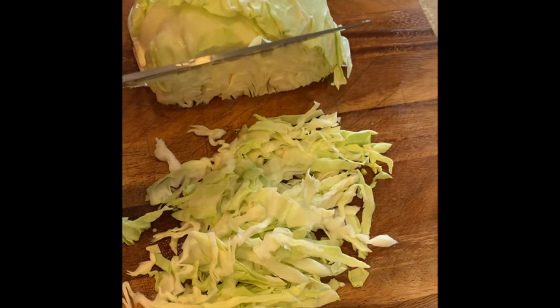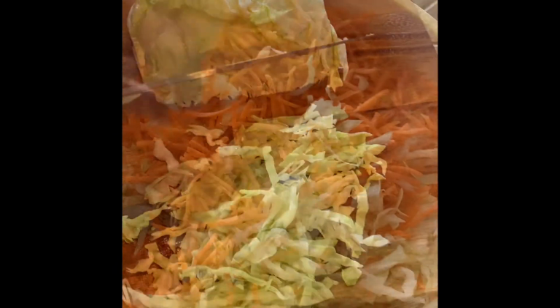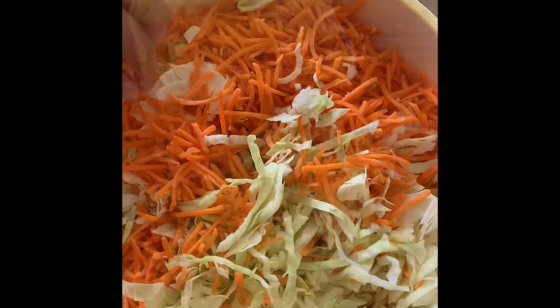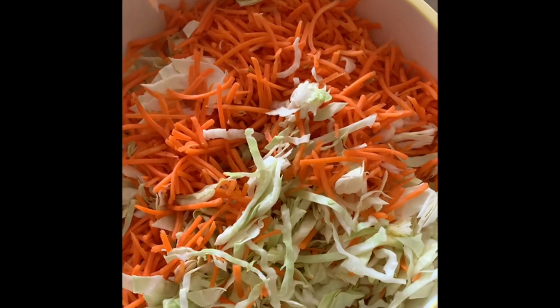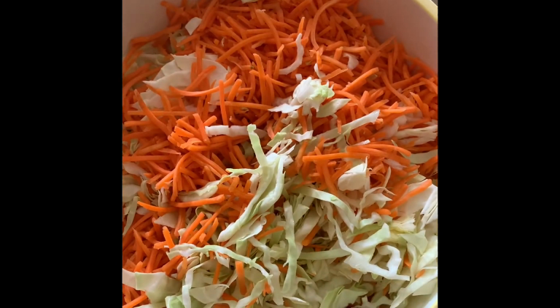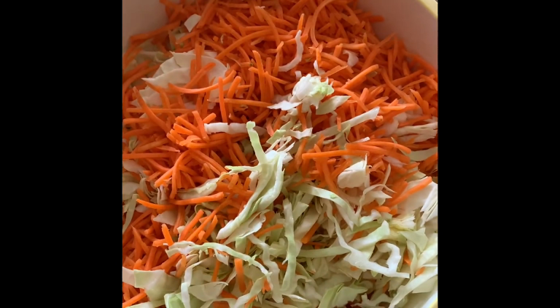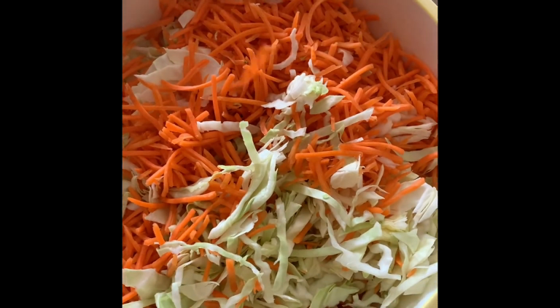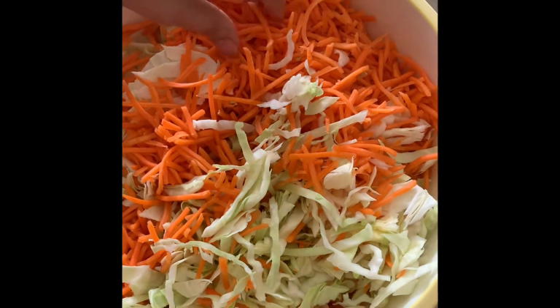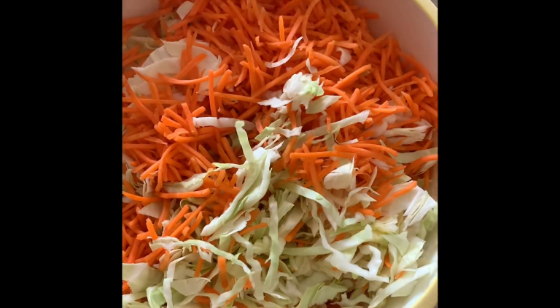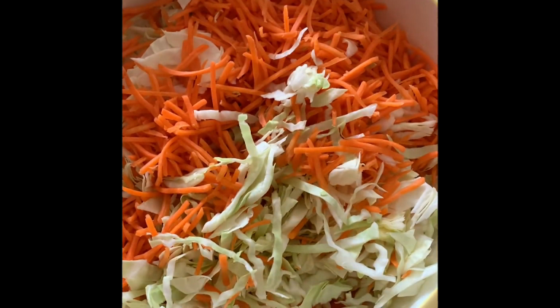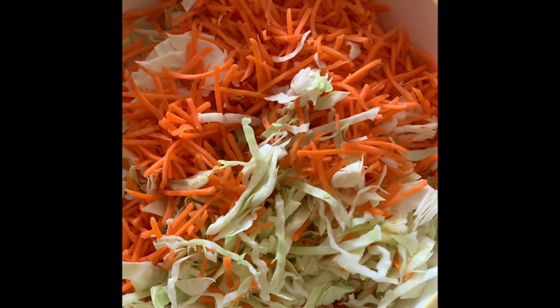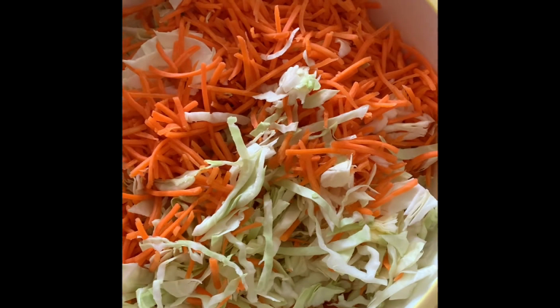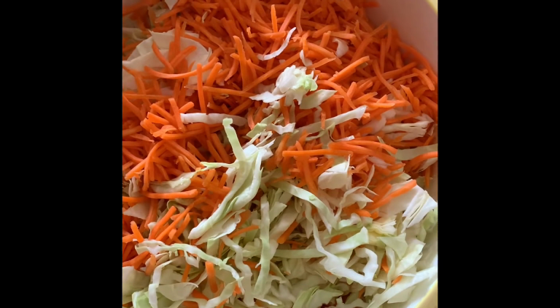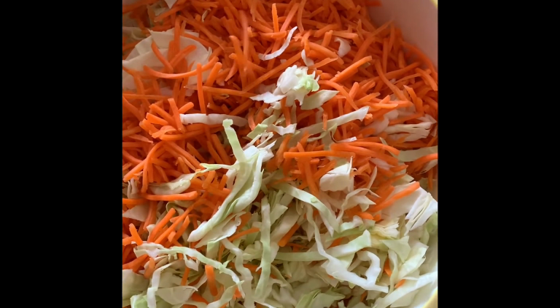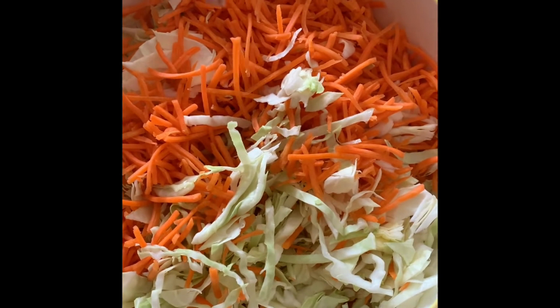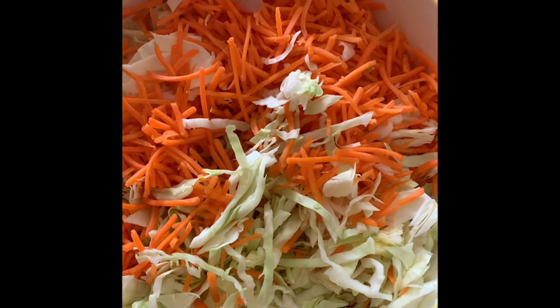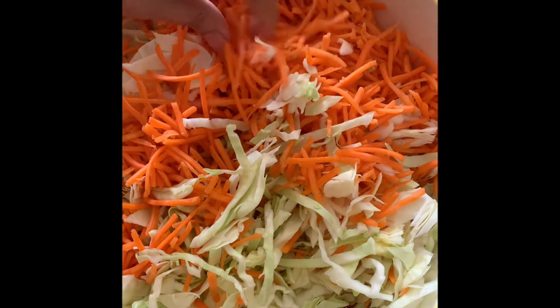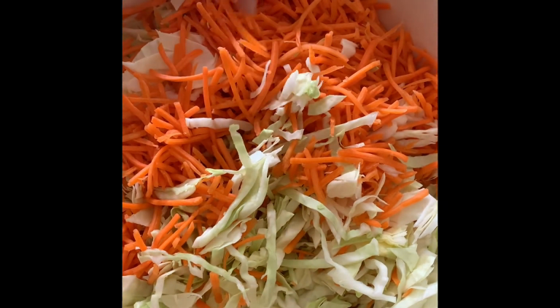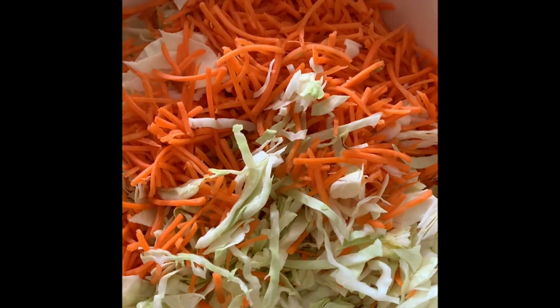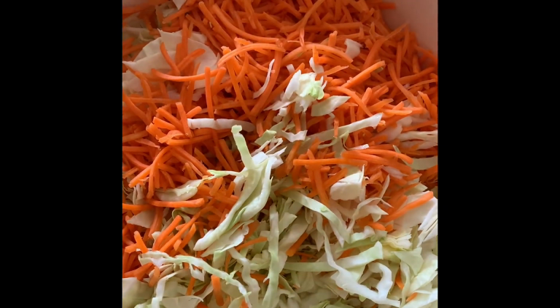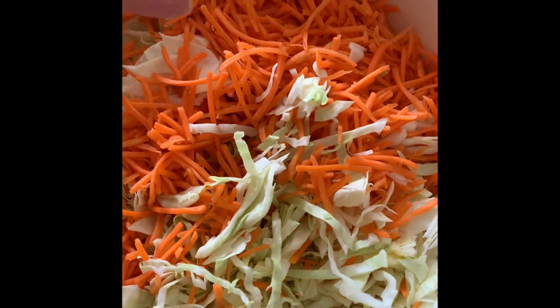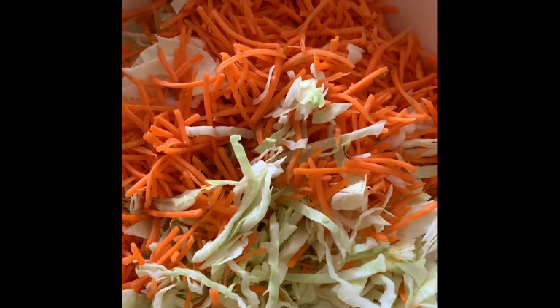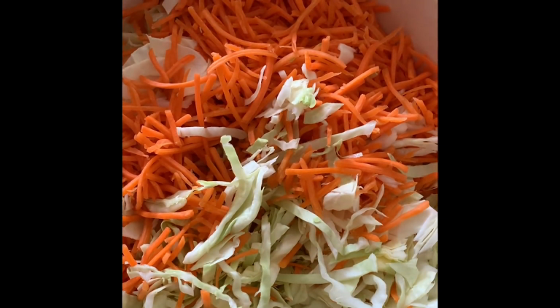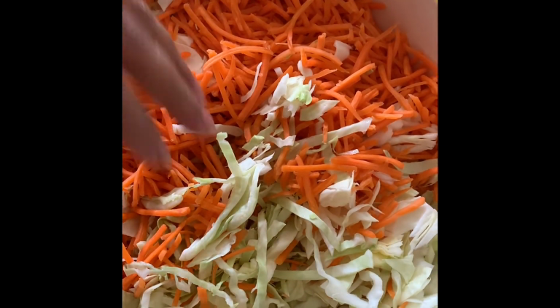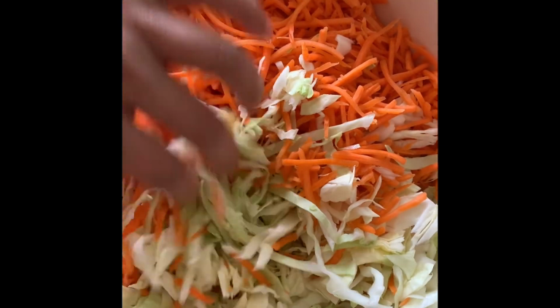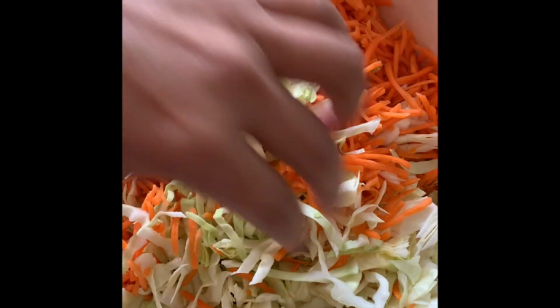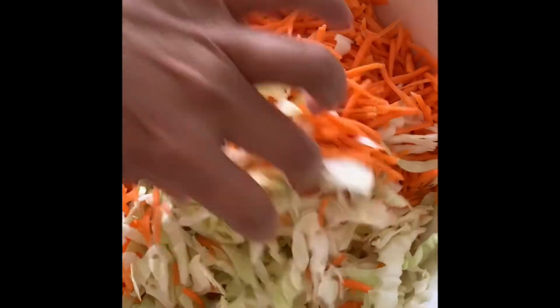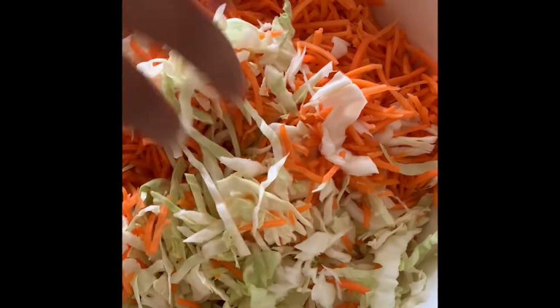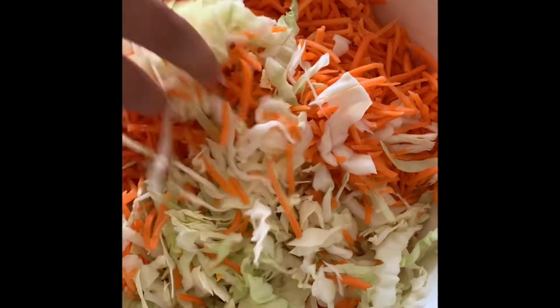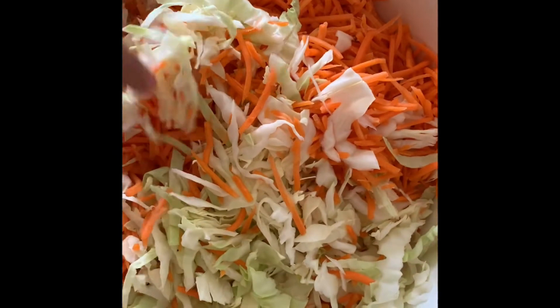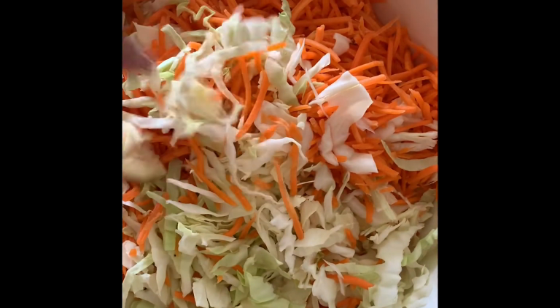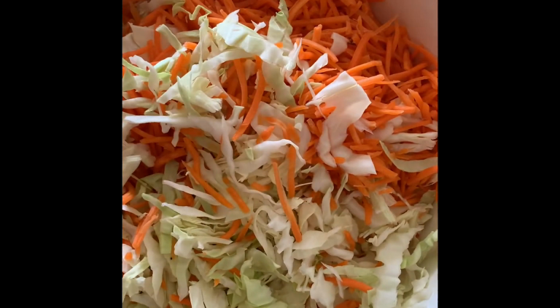This is a shredded carrot, but you can shred it at home. We have brought it from the bazaar. This is cabbage, and we have mixed it together.